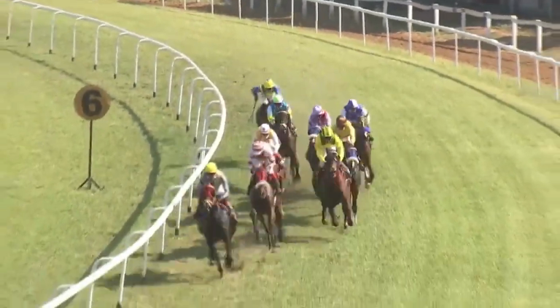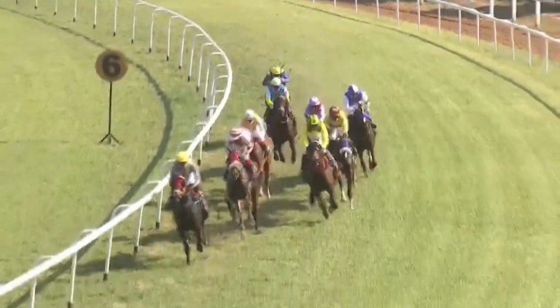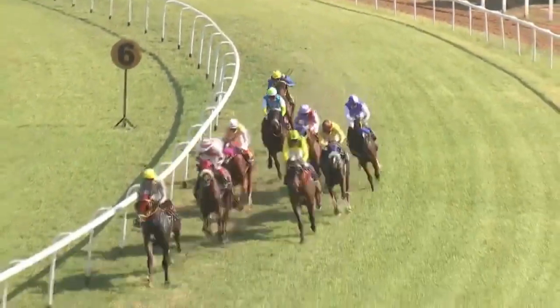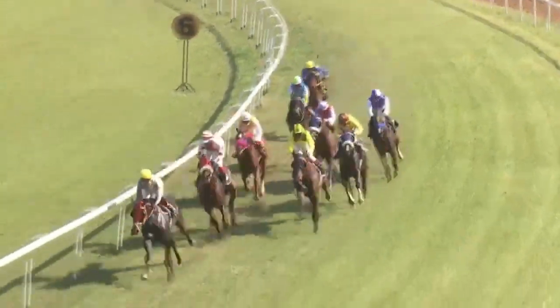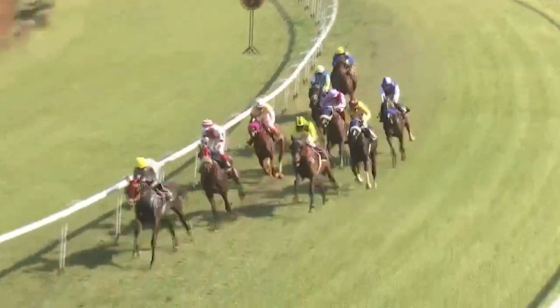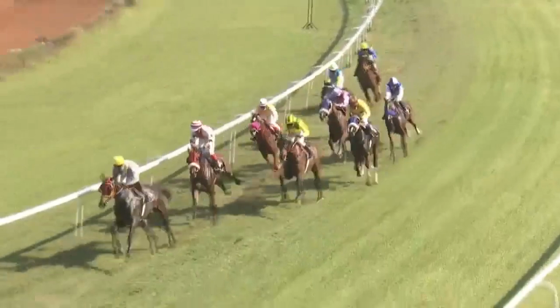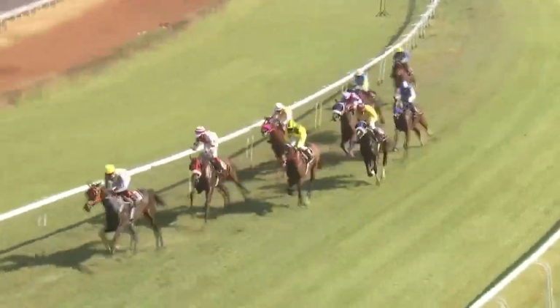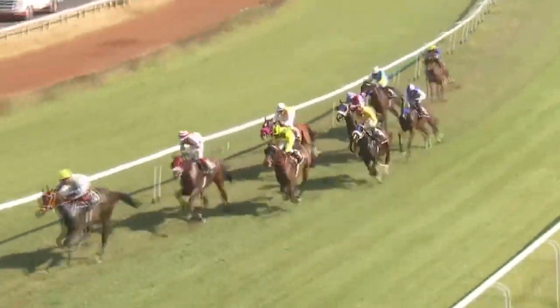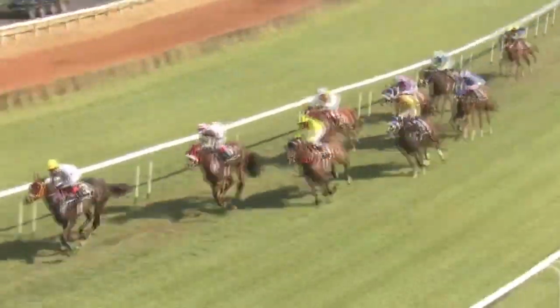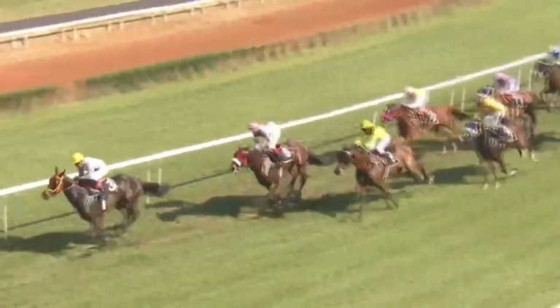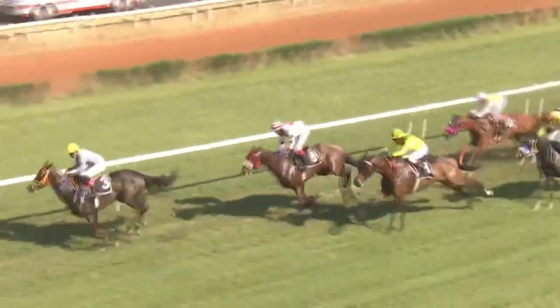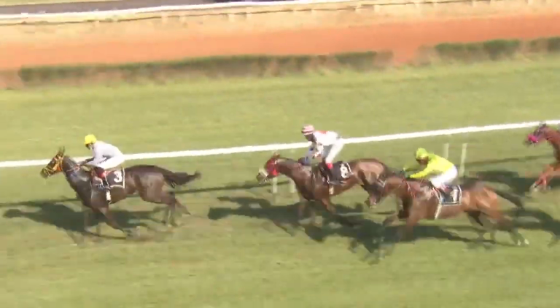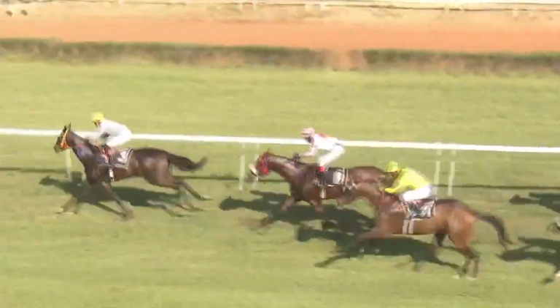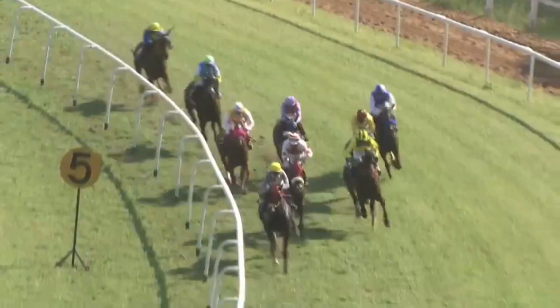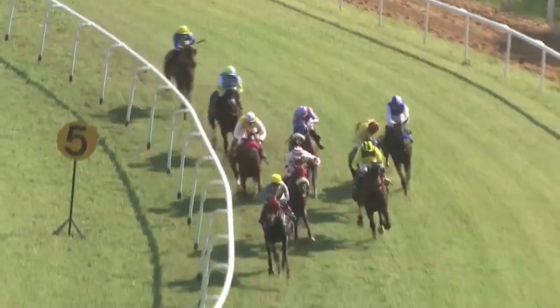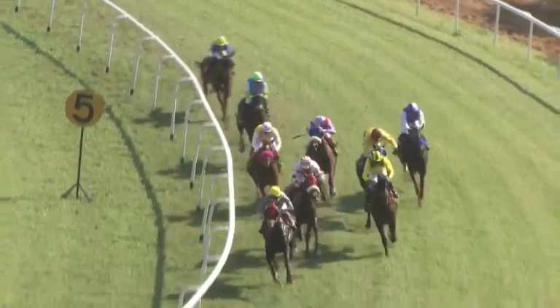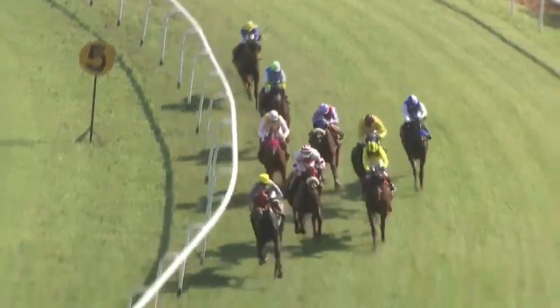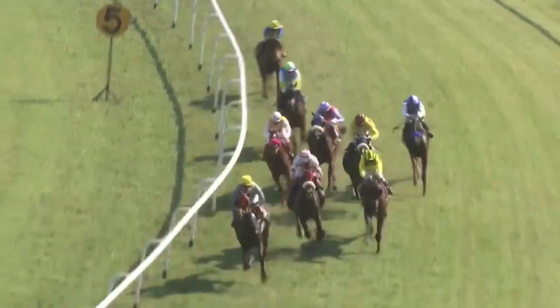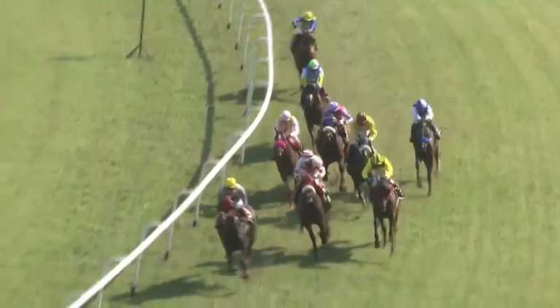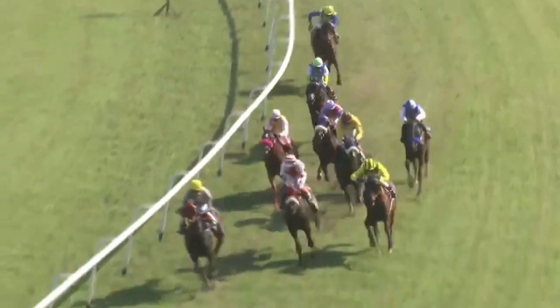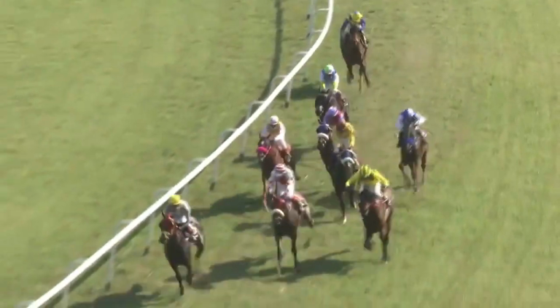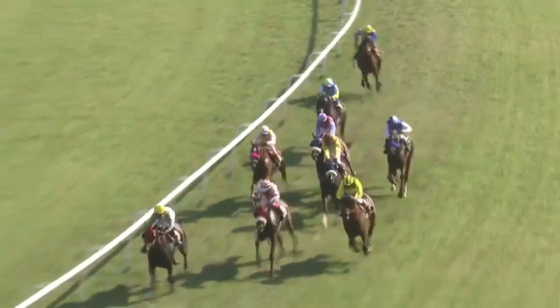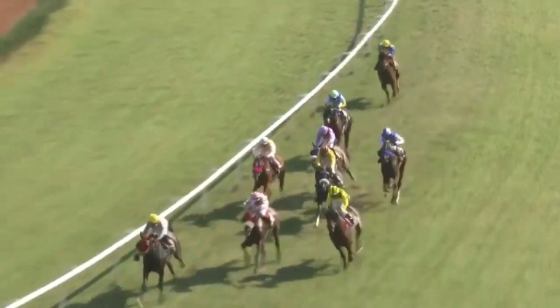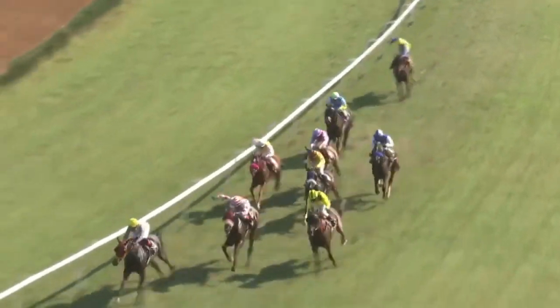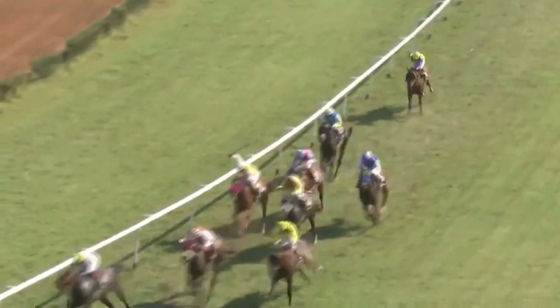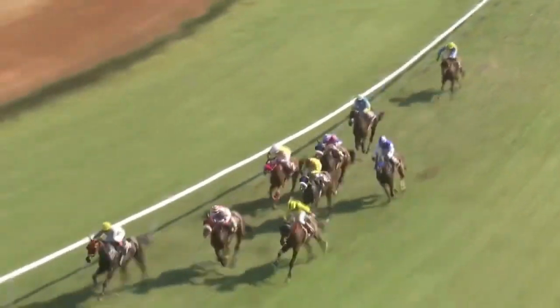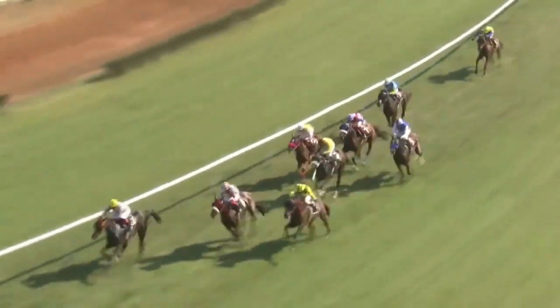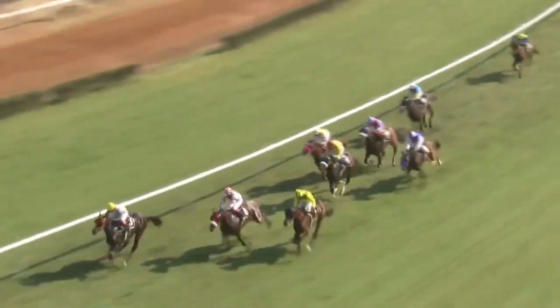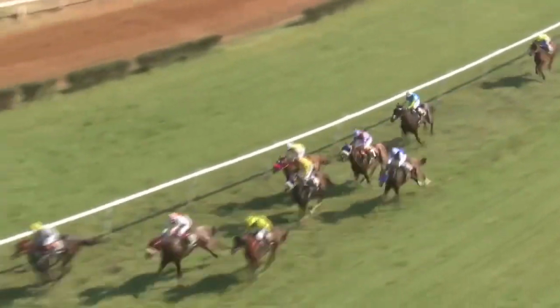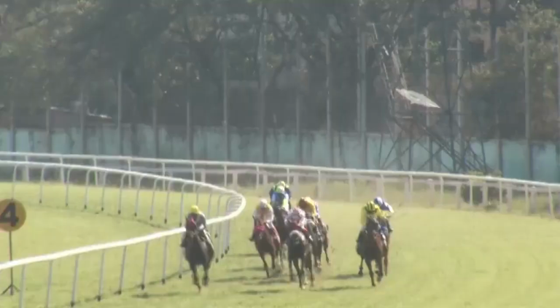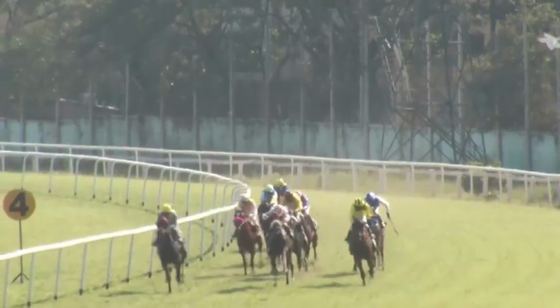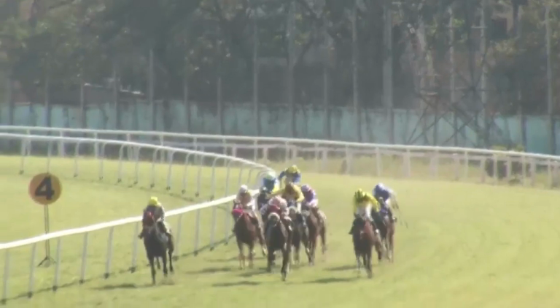And about two lengths away, it's Speedmaster. Turf Beauty is actually the leader. Turf Beauty by a length and three quarters in front of Windermere. Right Move, then there is War Emblem, Masterpiece in that order as they enter into the straight.